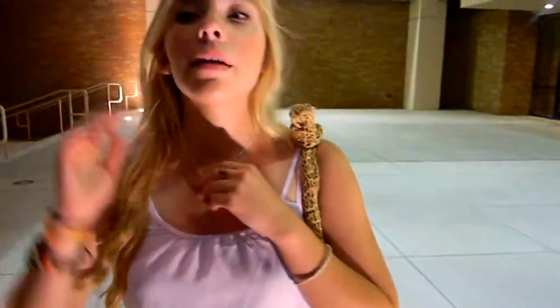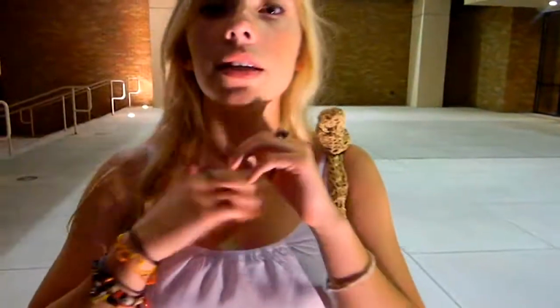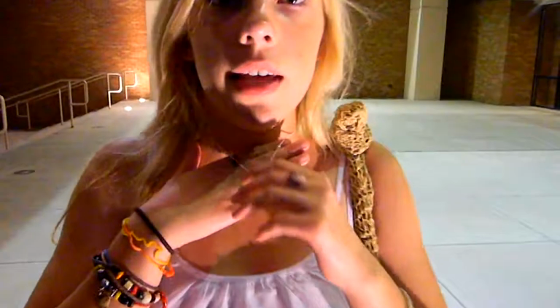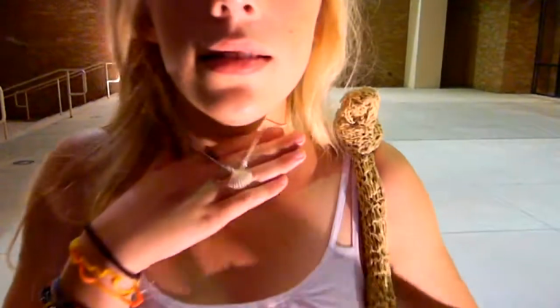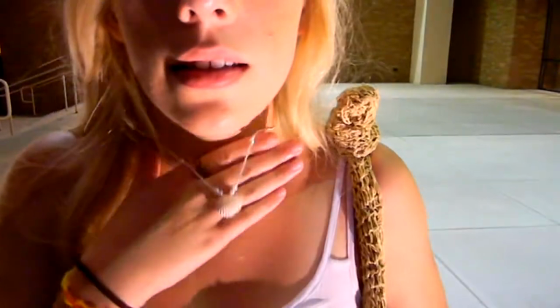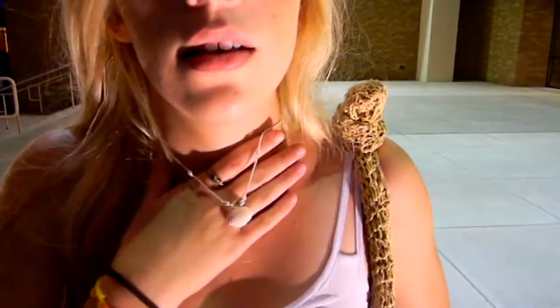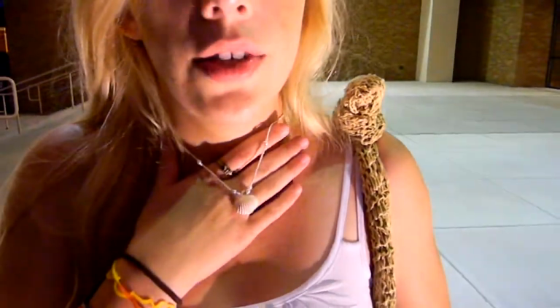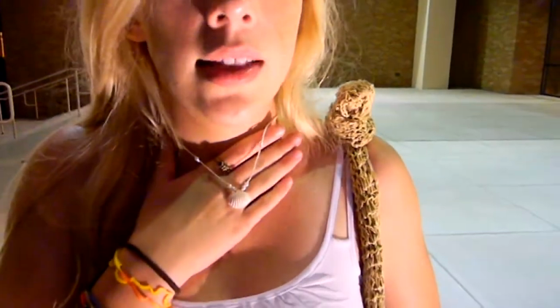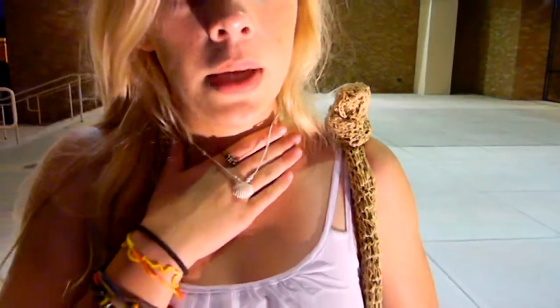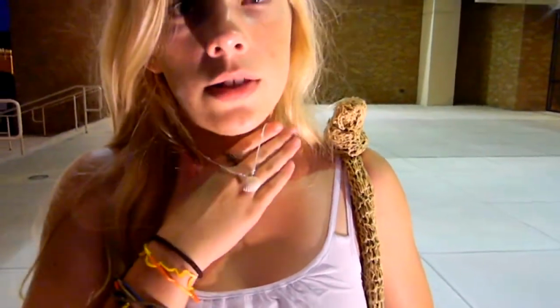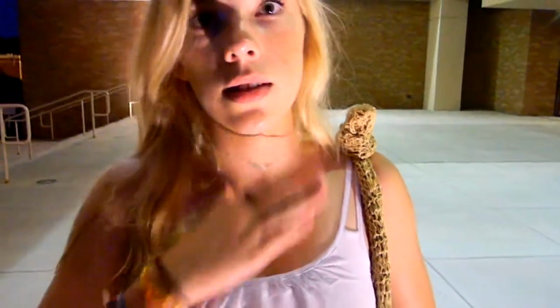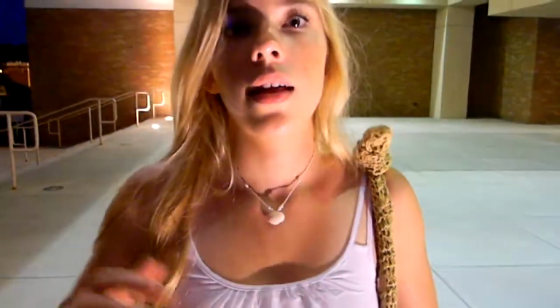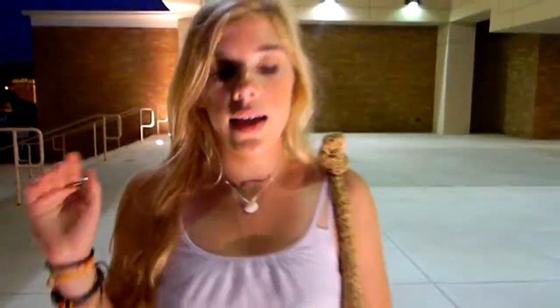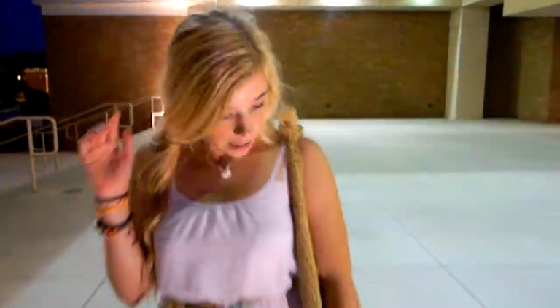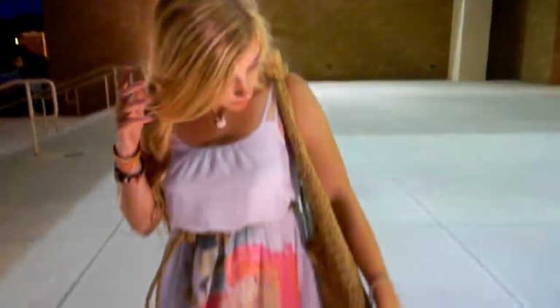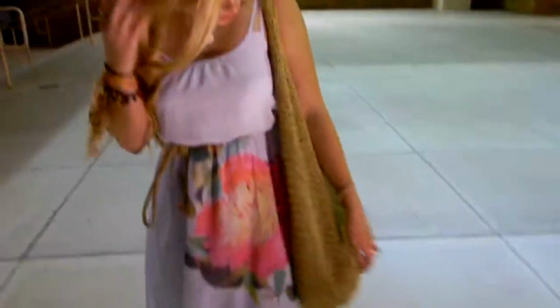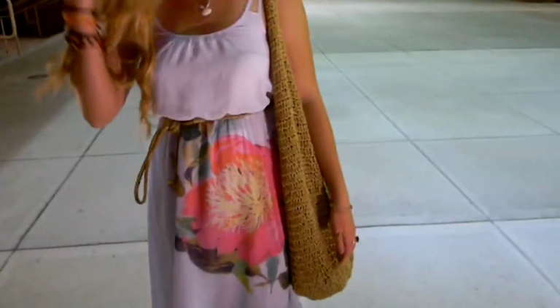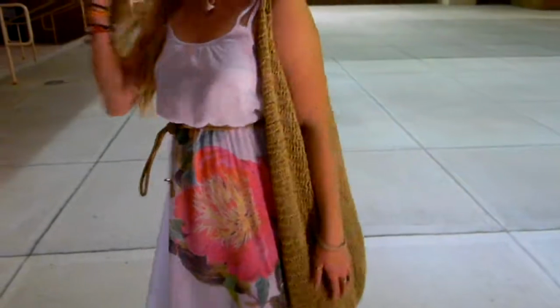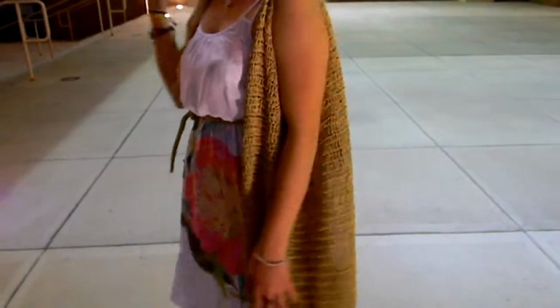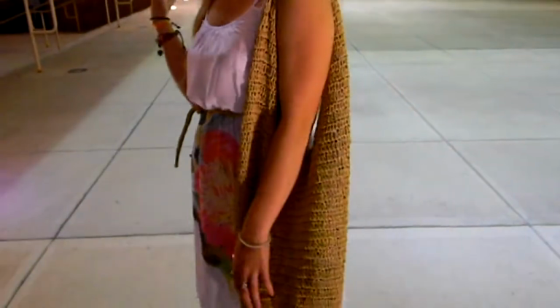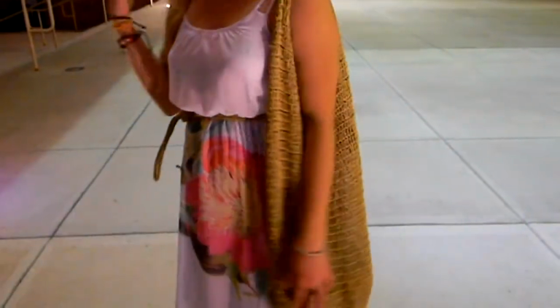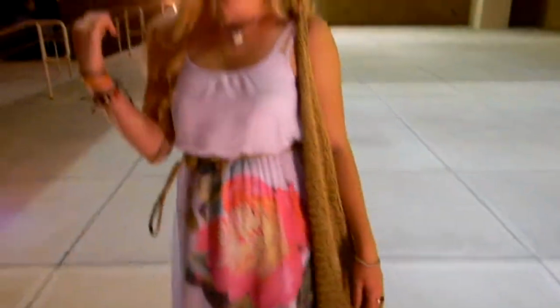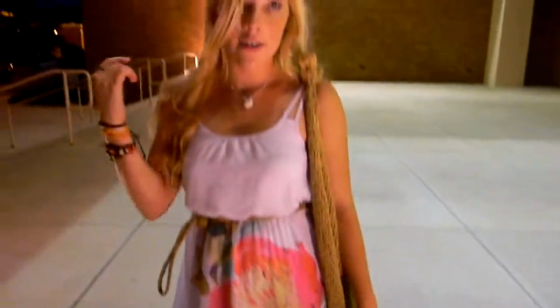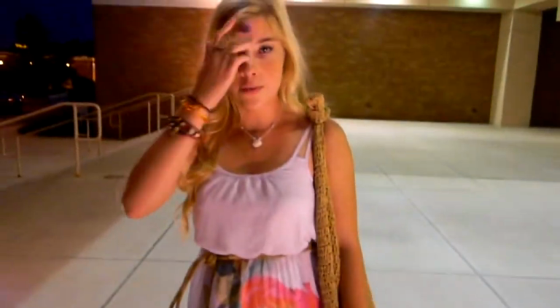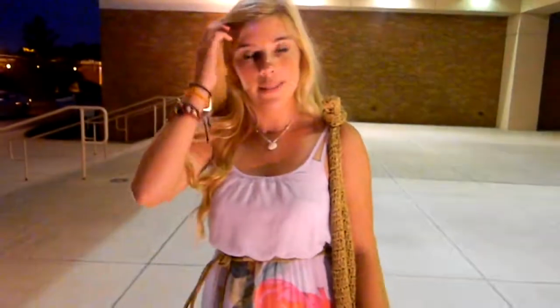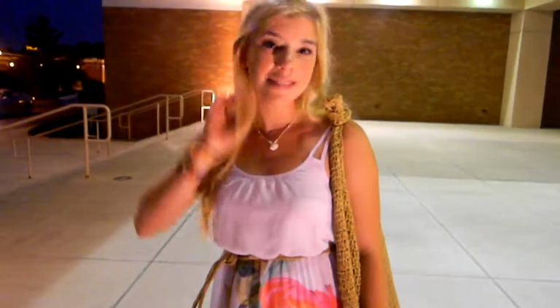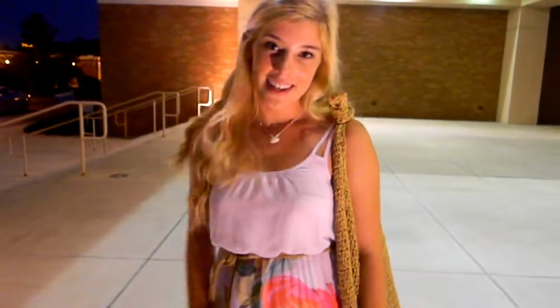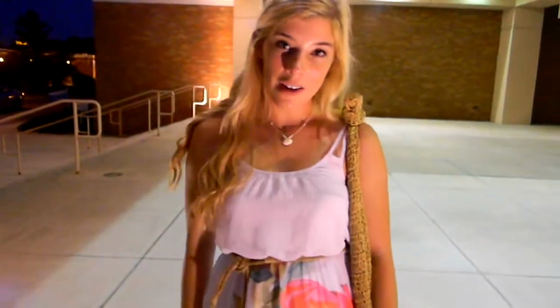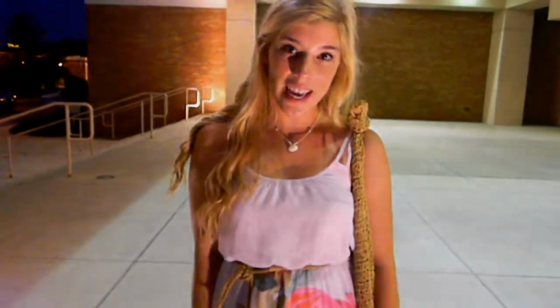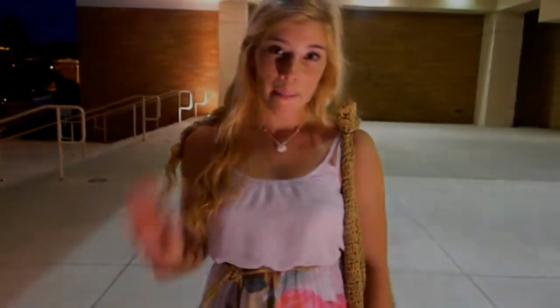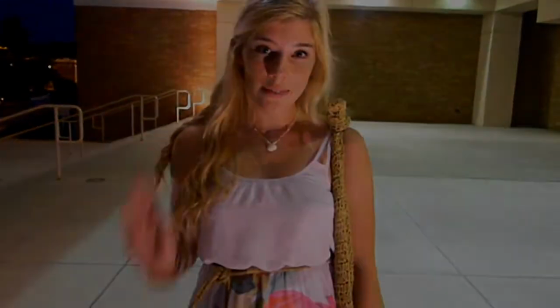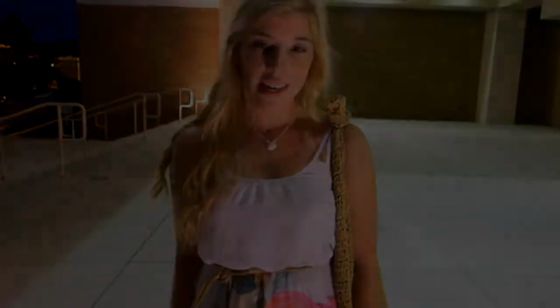Oh and I'm wearing a shell necklace which I got at the beach. And I have on this wicker purse that I got at Forever 21. That's my half of the outfit. Bye guys, we'll see you later.